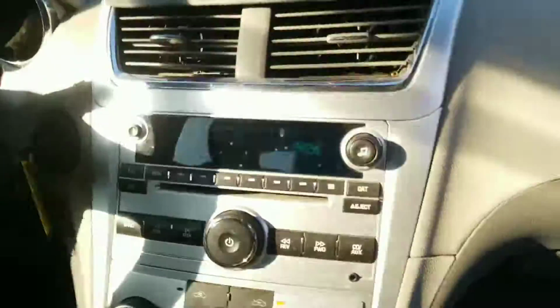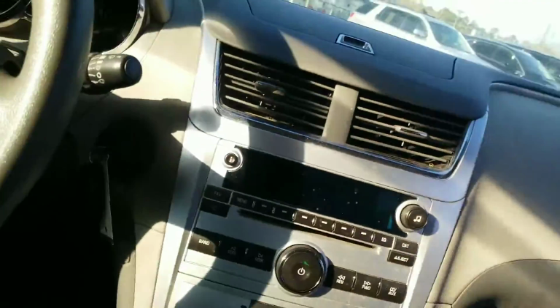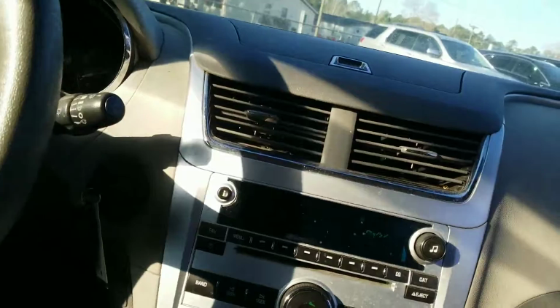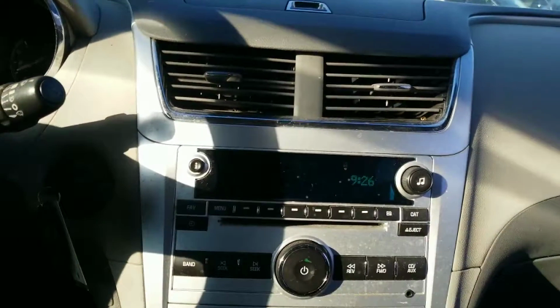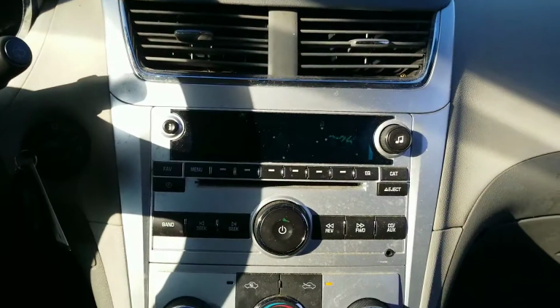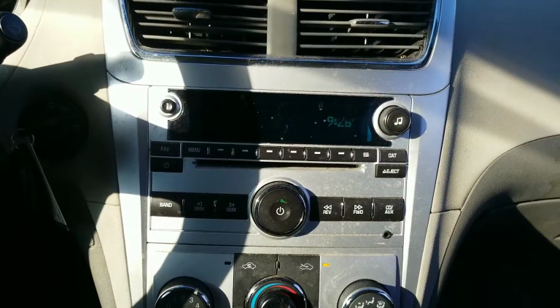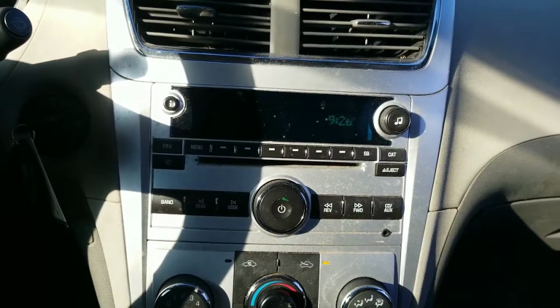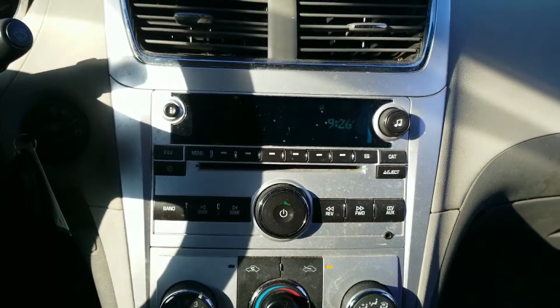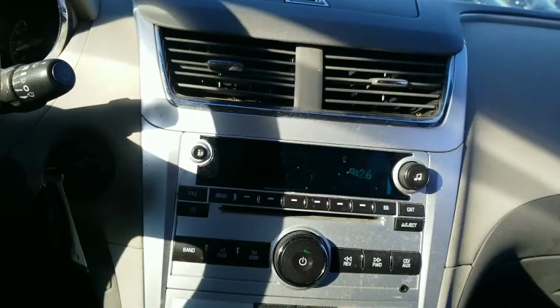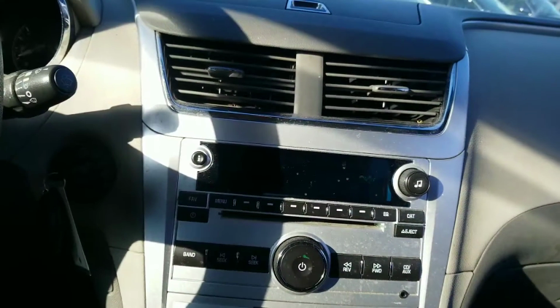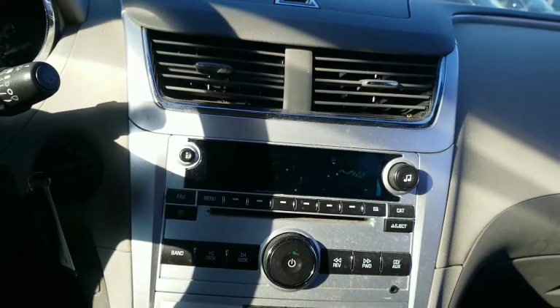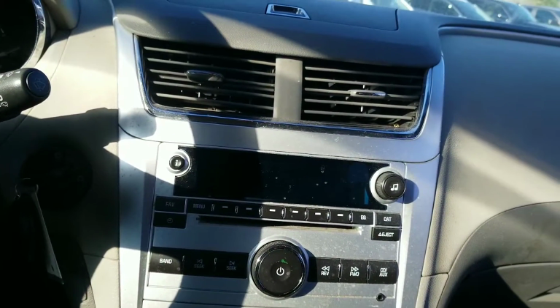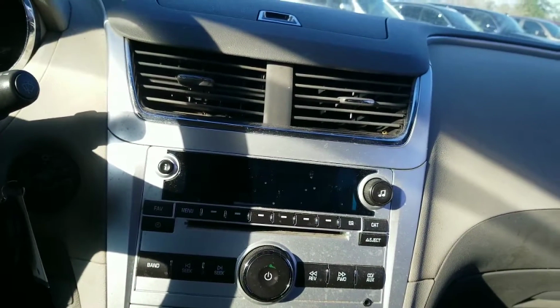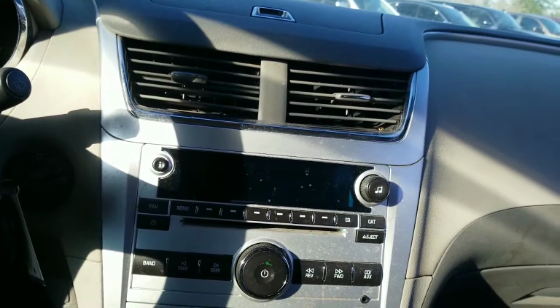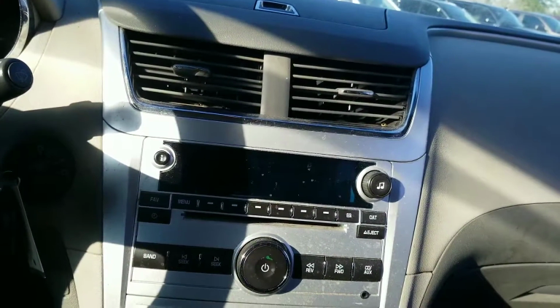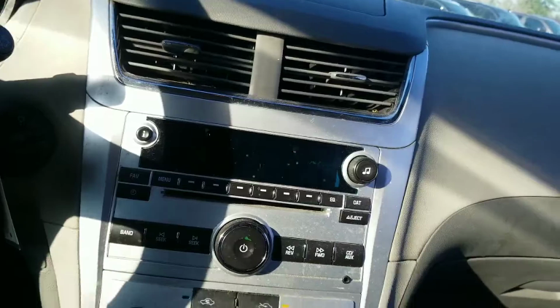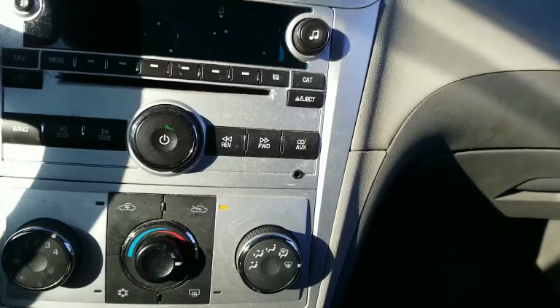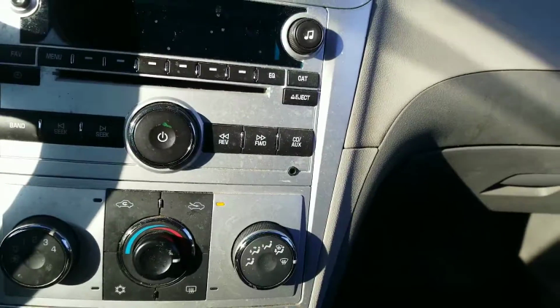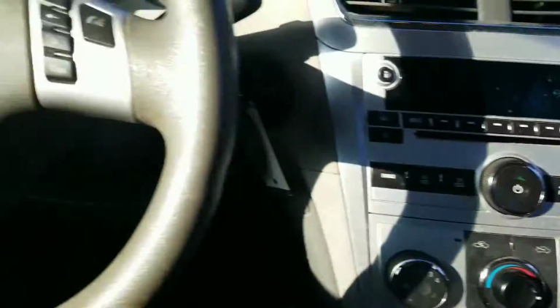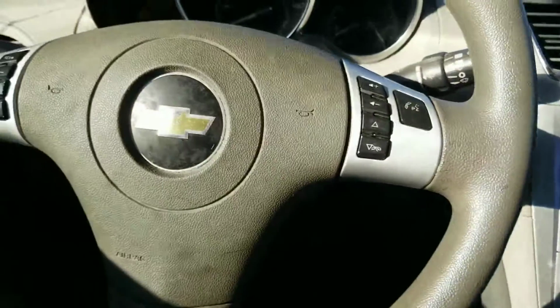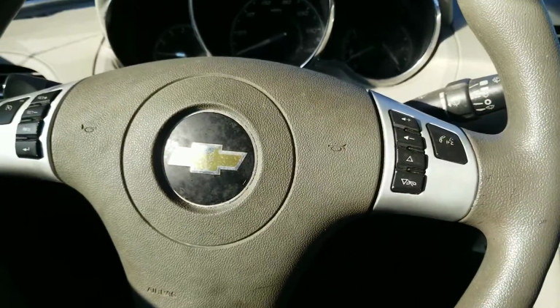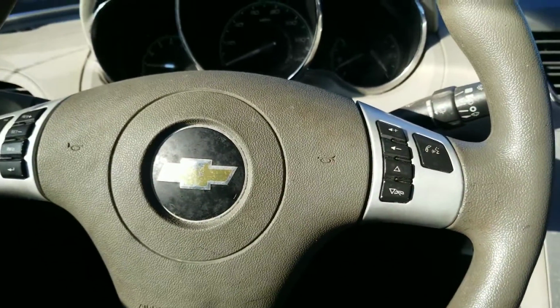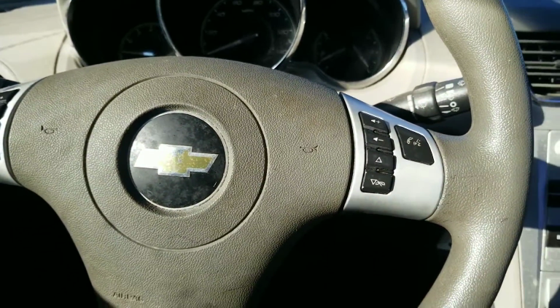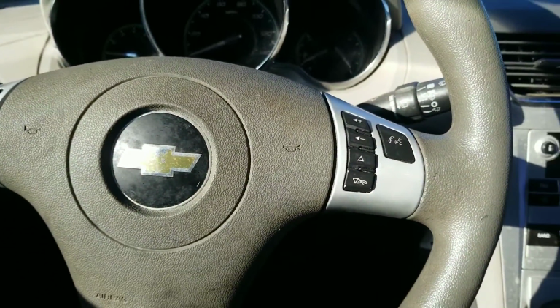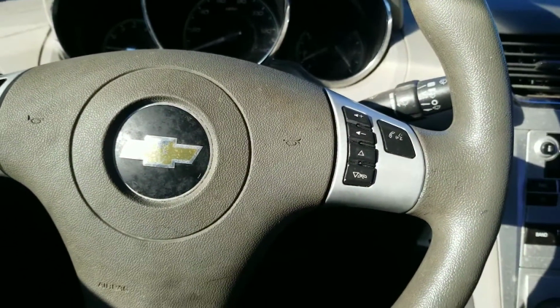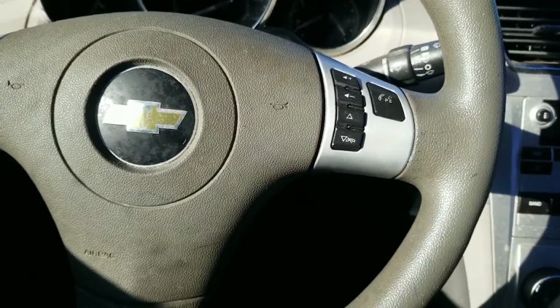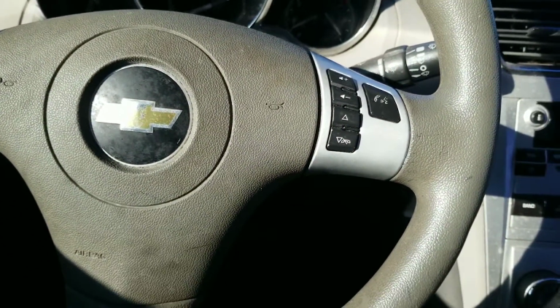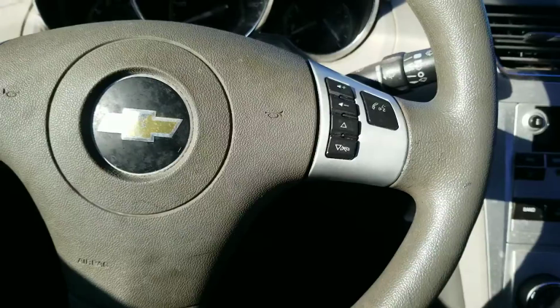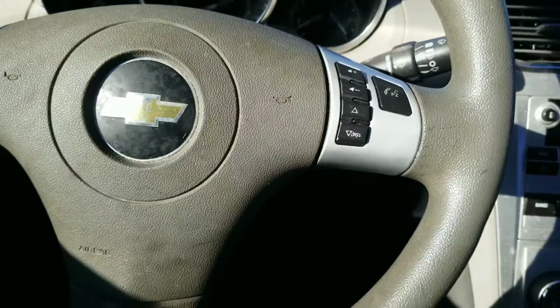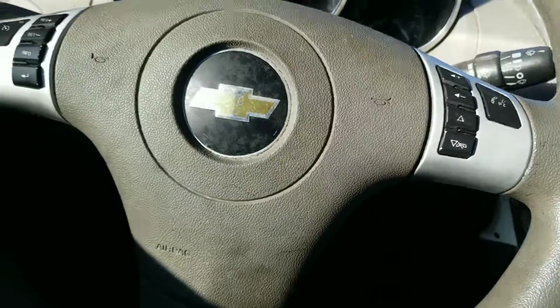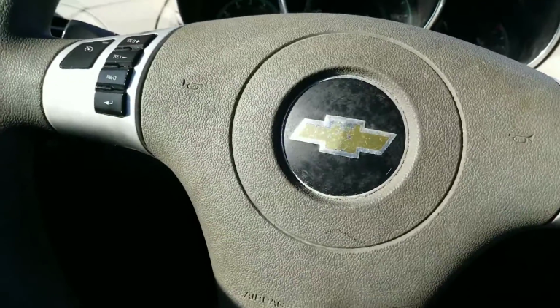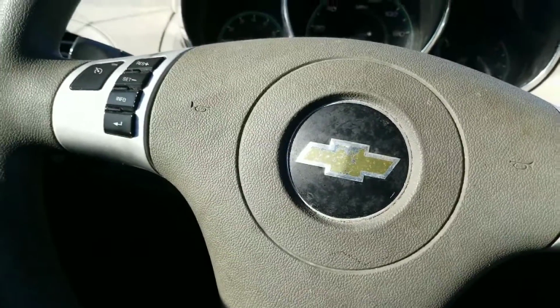Here on the inside, you can see it does have an auxiliary port and a streamlined media system, so you will have your AM and FM radio stations. You will also have your hands-free Bluetooth phone system, which is perfect for the laws here in Georgia, as well as cruise control.